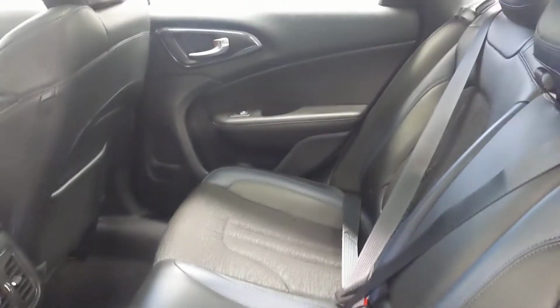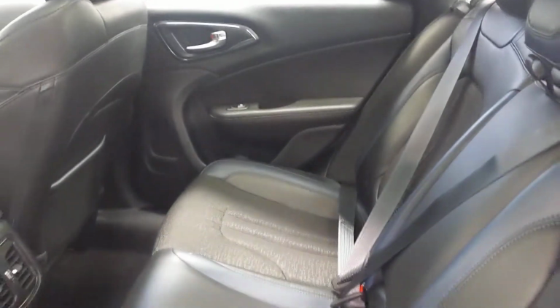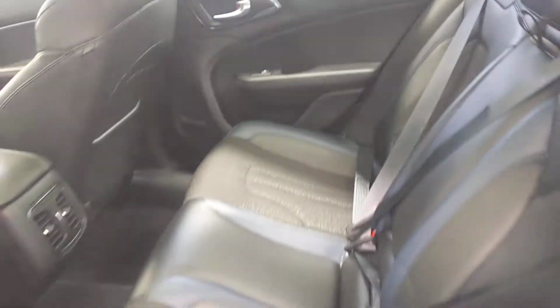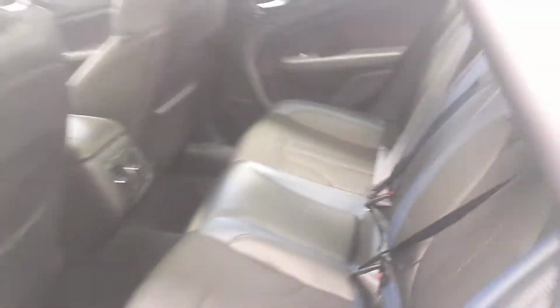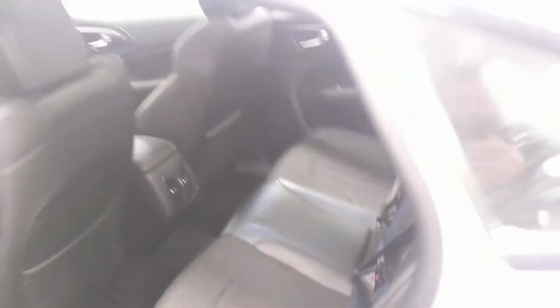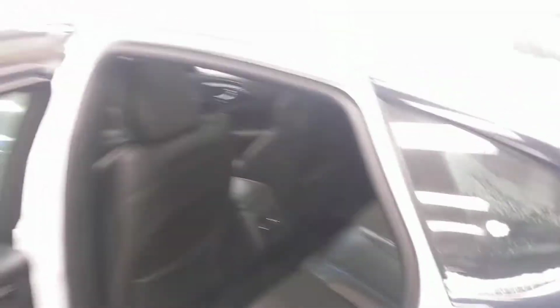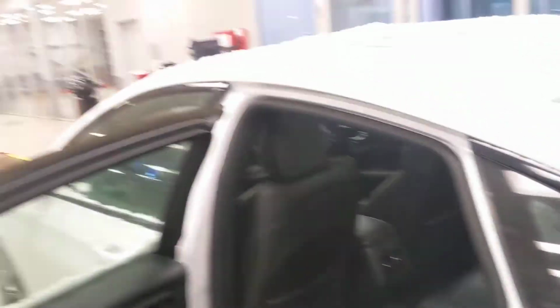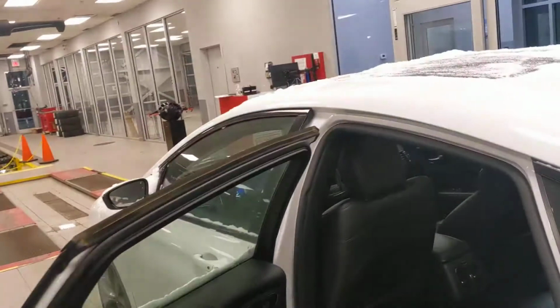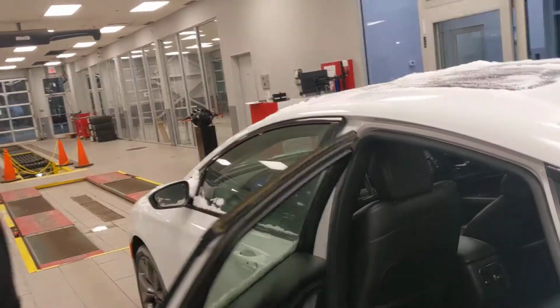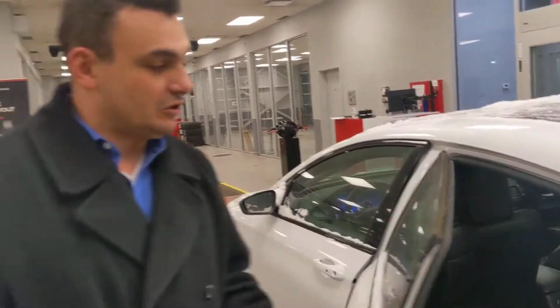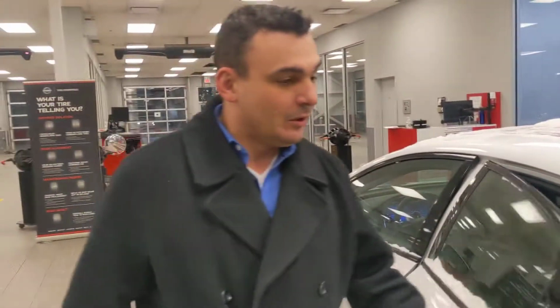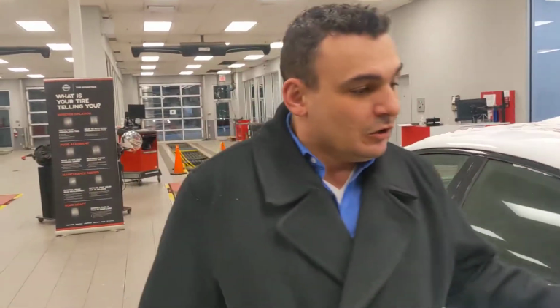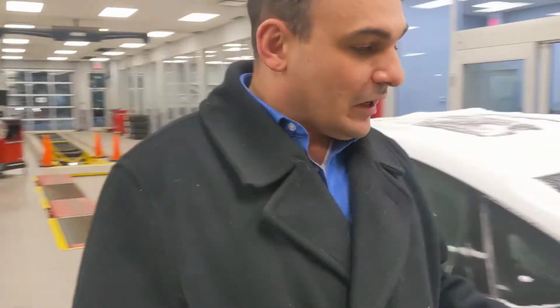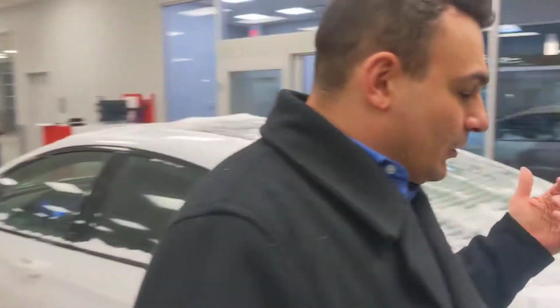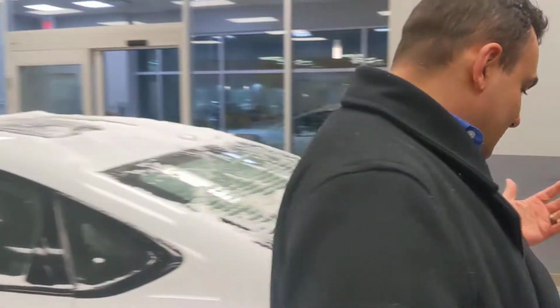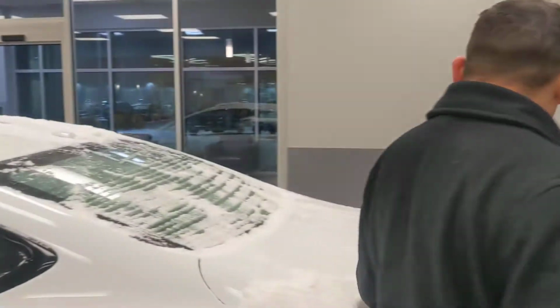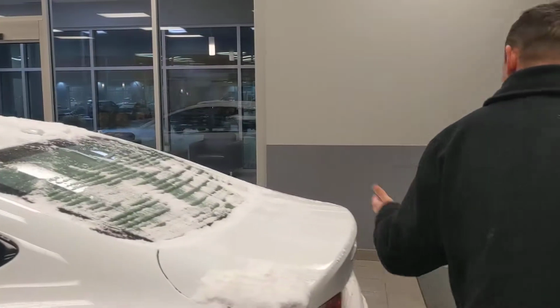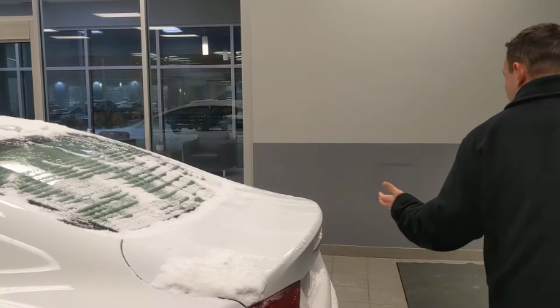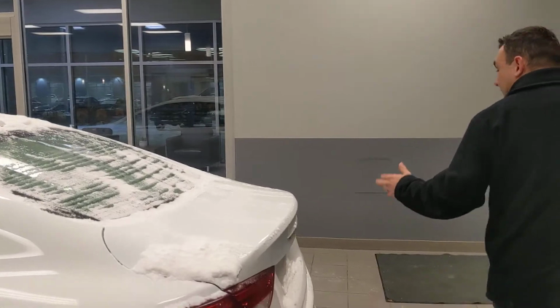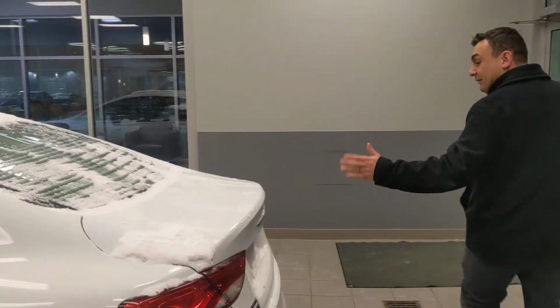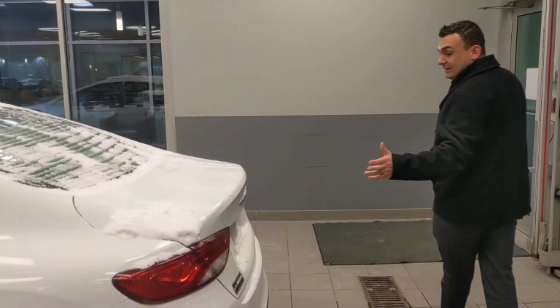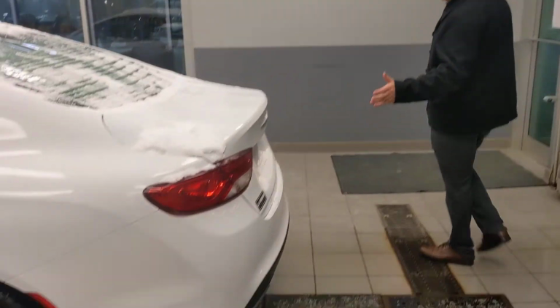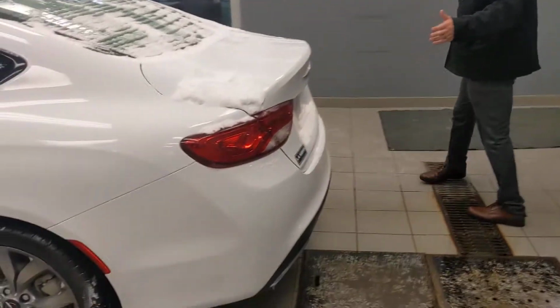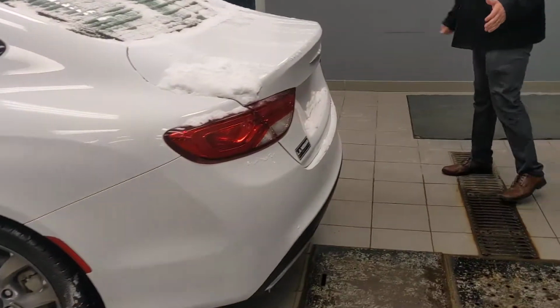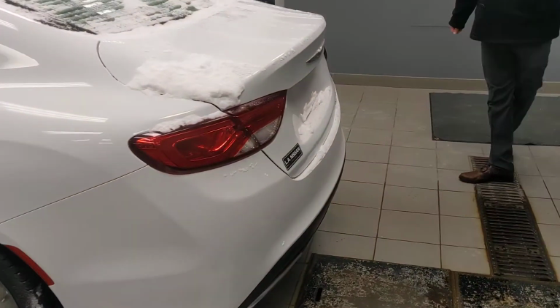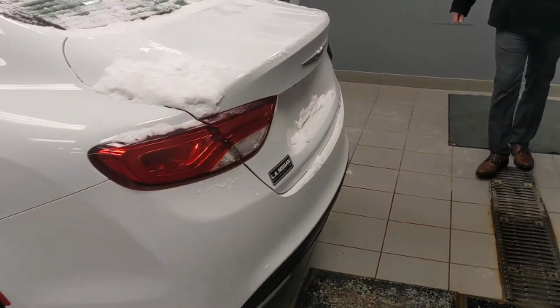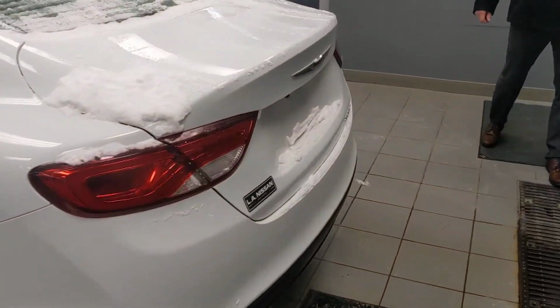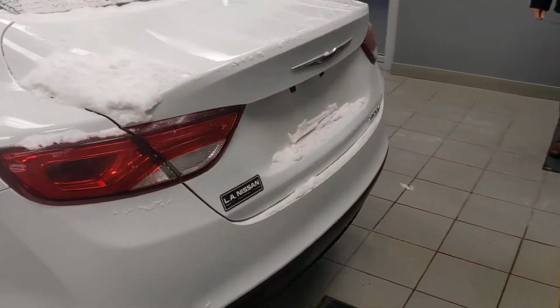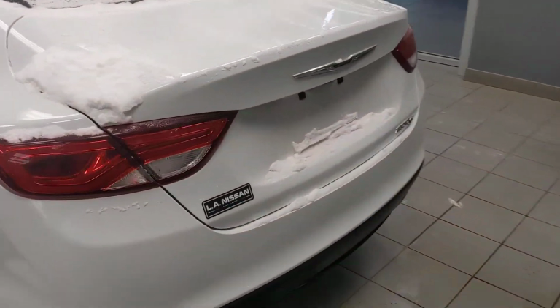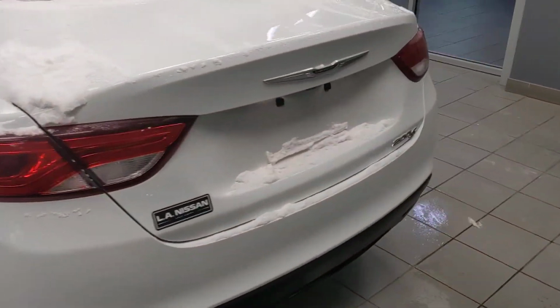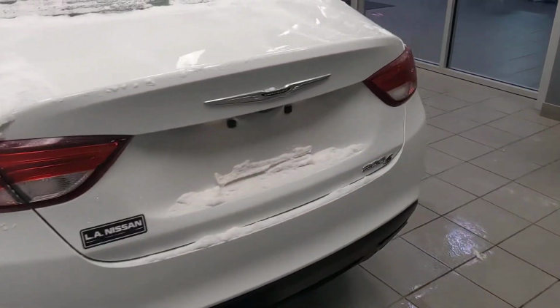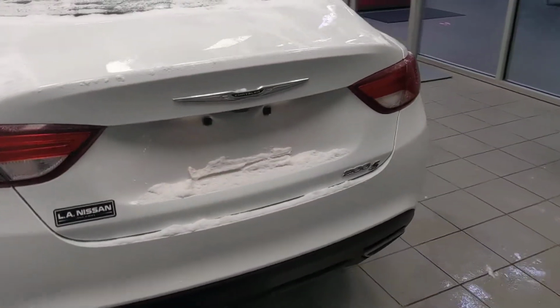In the back seat, if you are carrying any passengers, as you can see there's plenty of room back there as well. Coming around to this side just to show you the body — everything is in really good shape, no major dings, scrapes, or scratches.